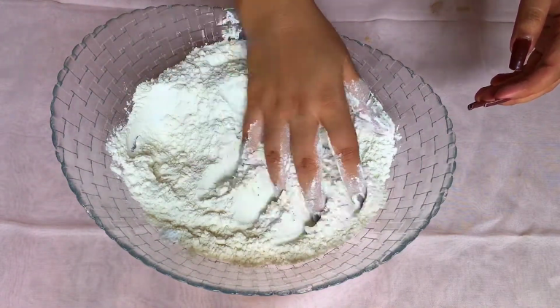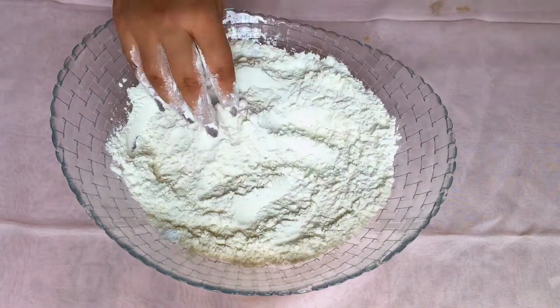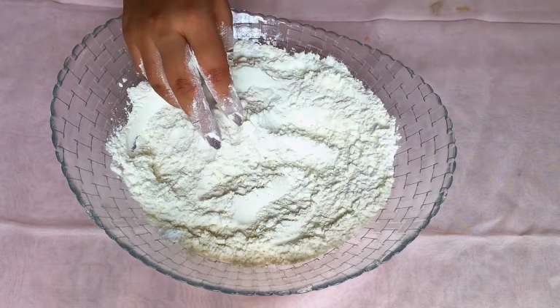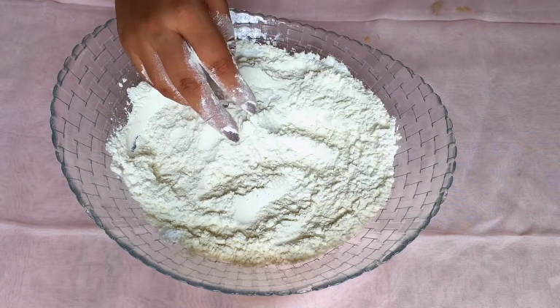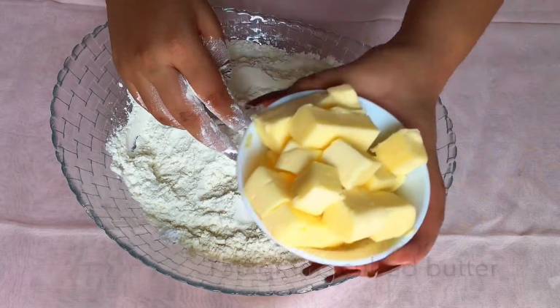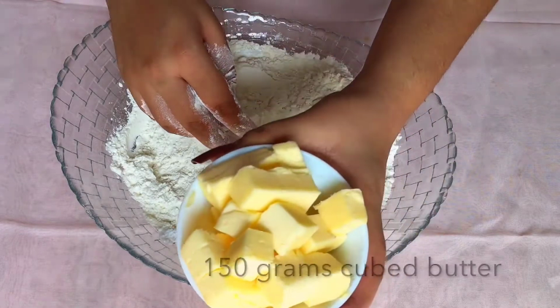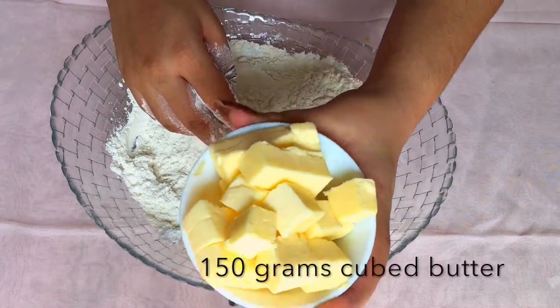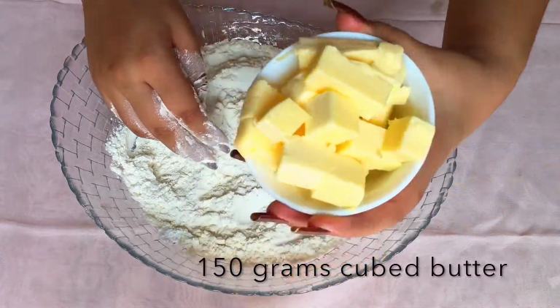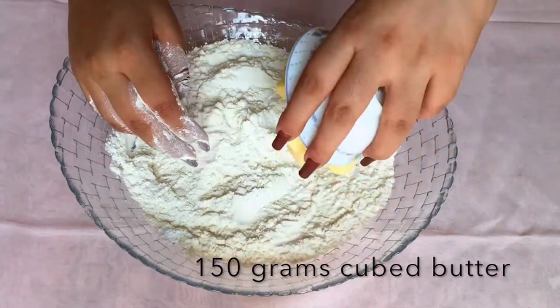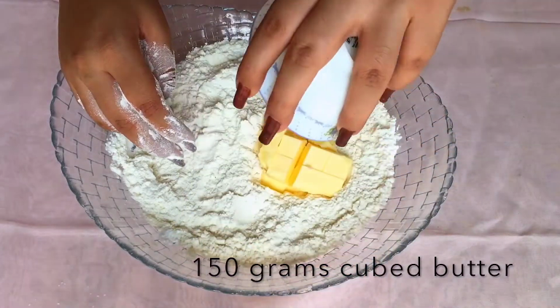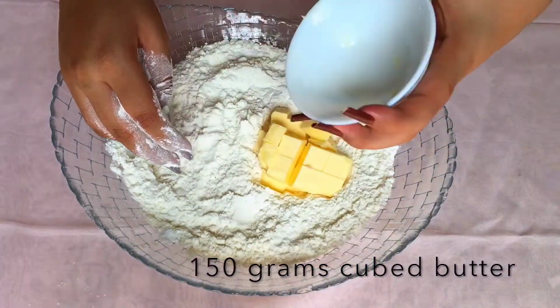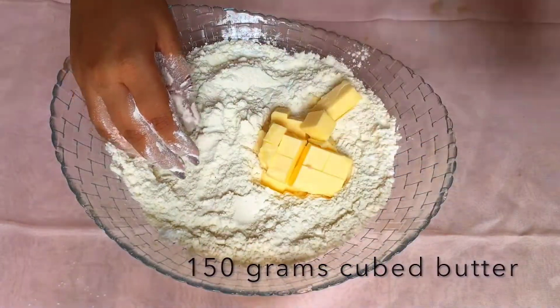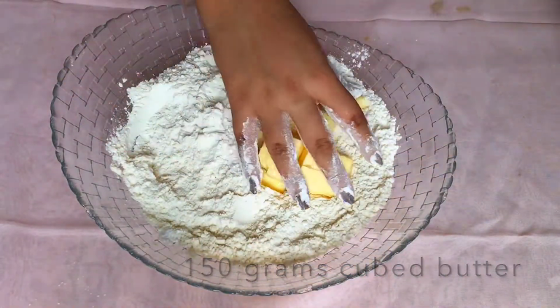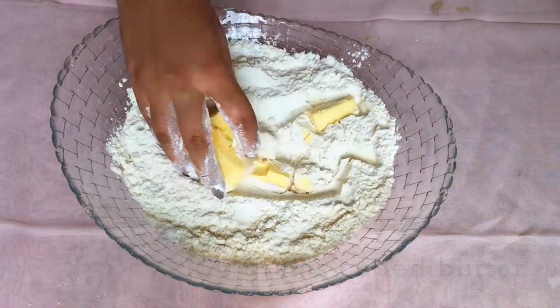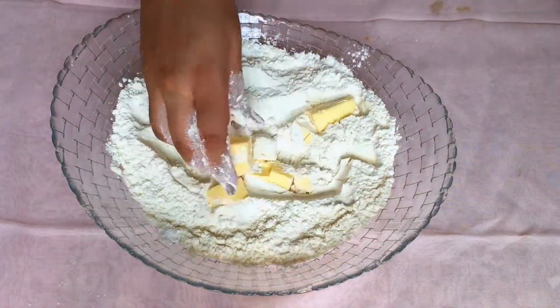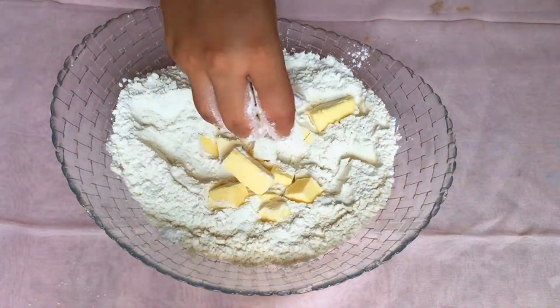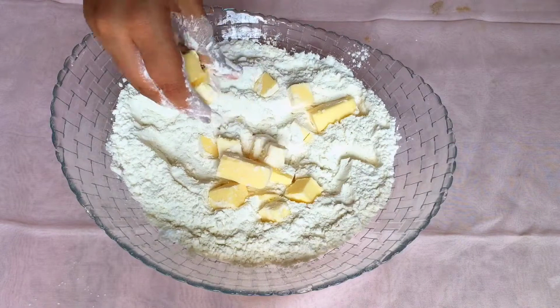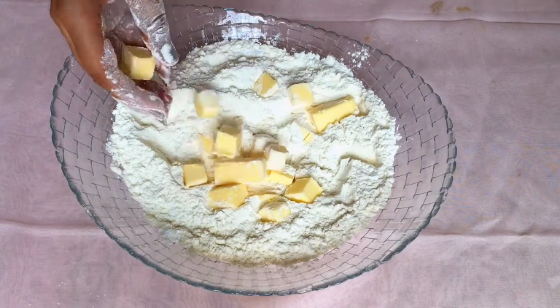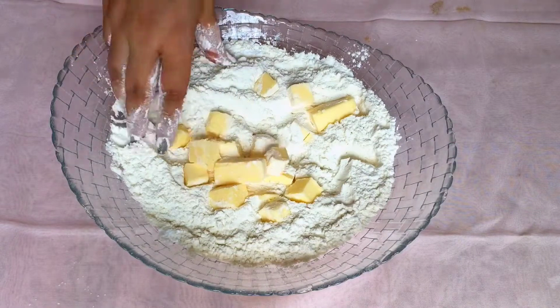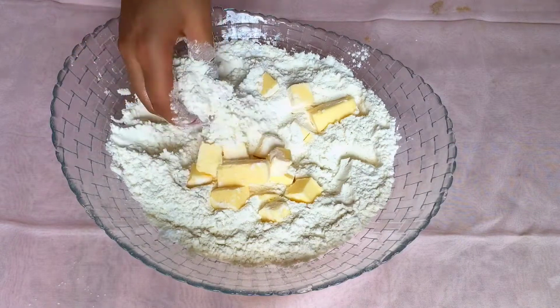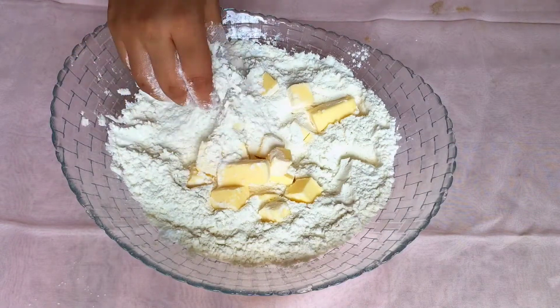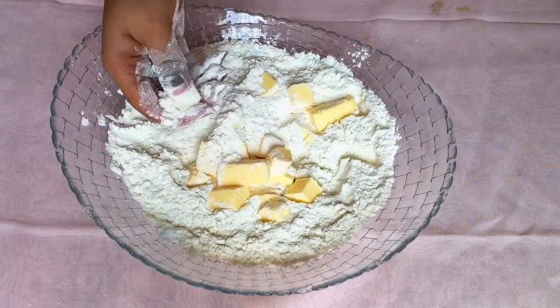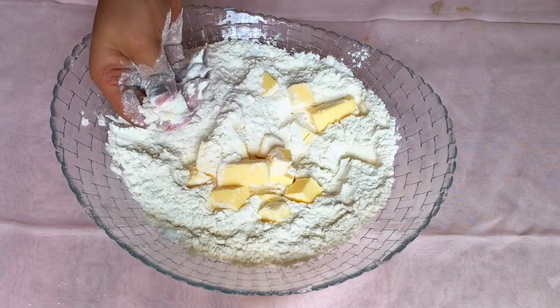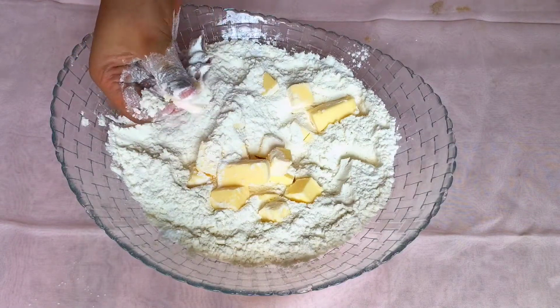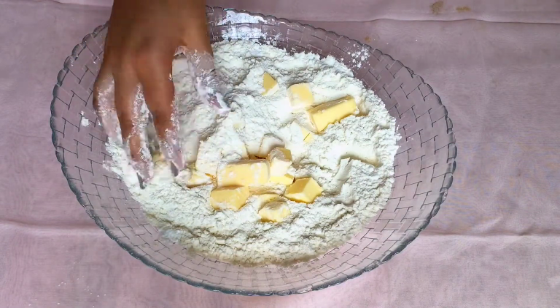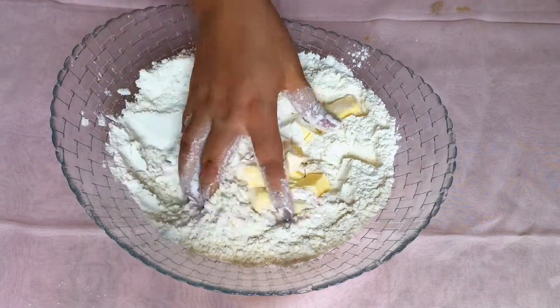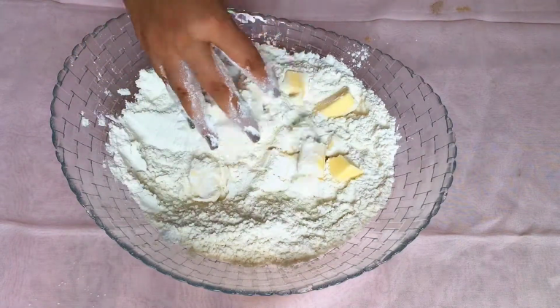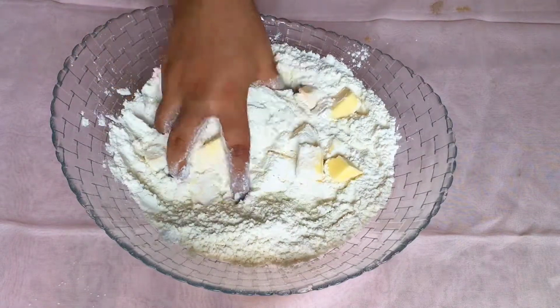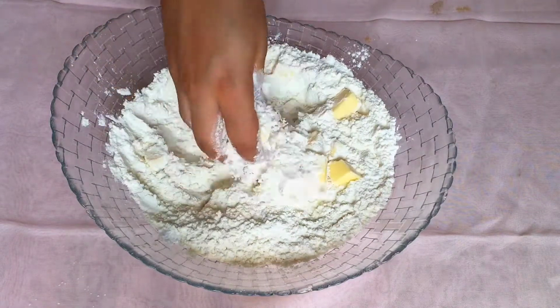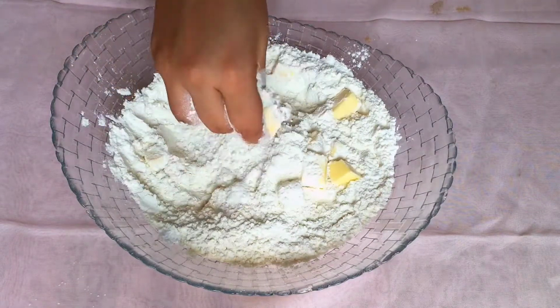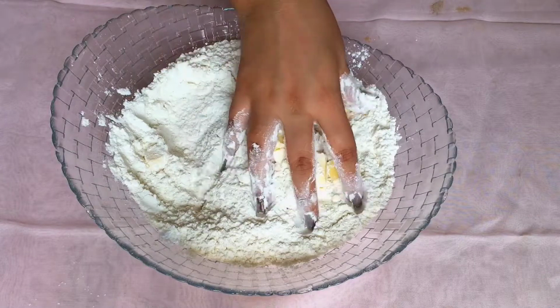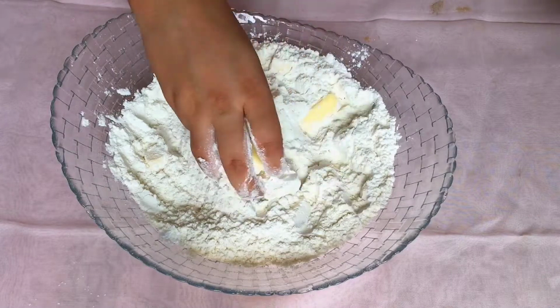Mix well and add chilled butter cut into cubes. Crumble the butter using your fingers into the maida mixture until it resembles a breadcrumb-like texture.